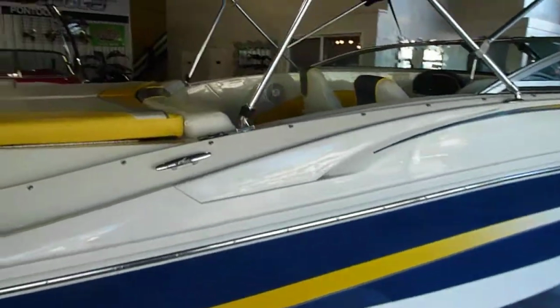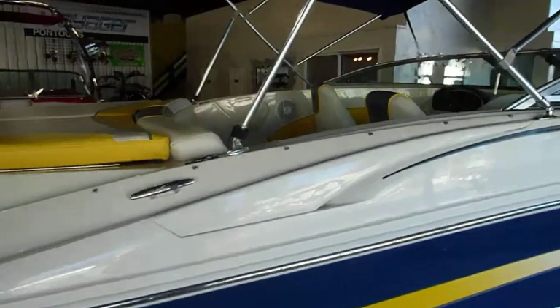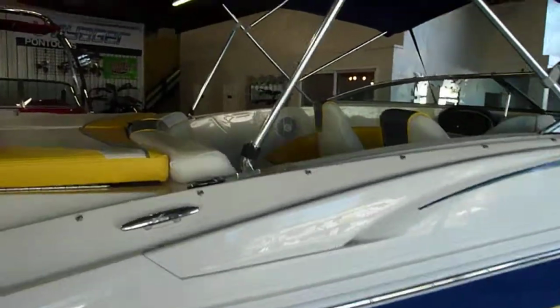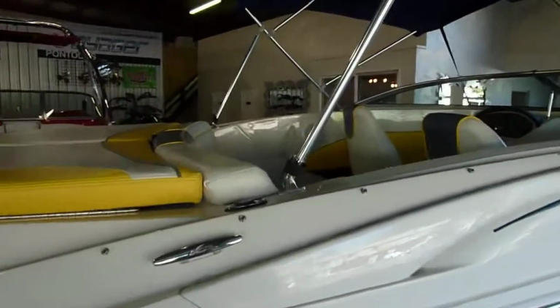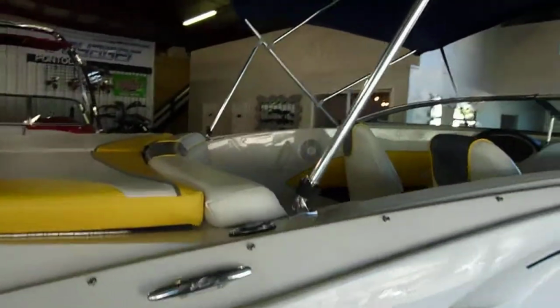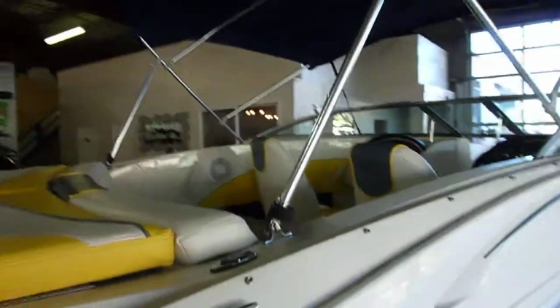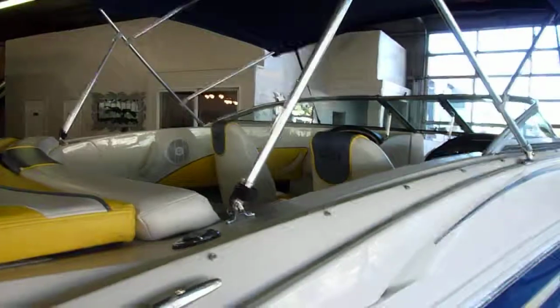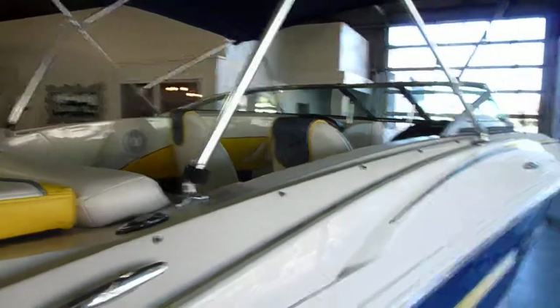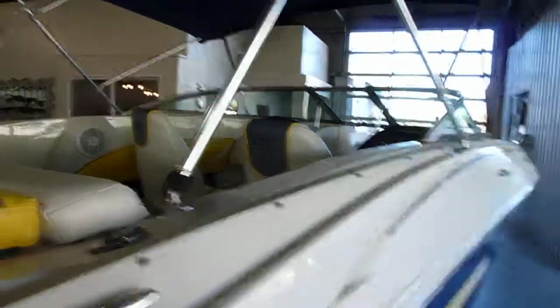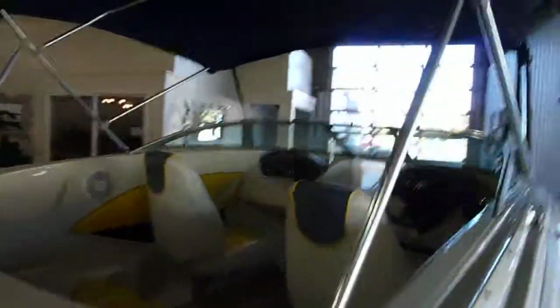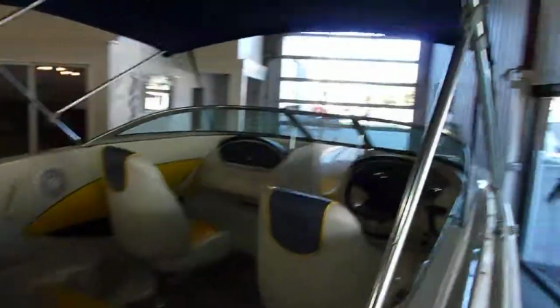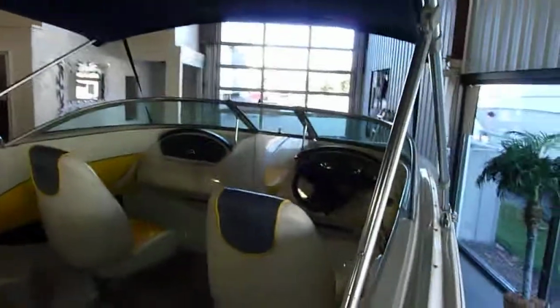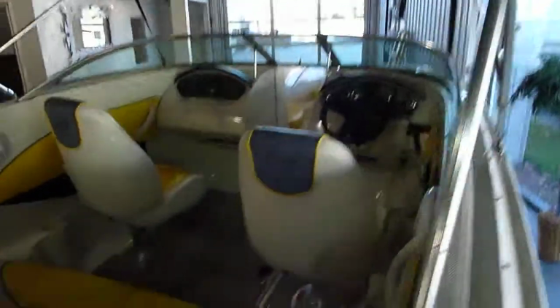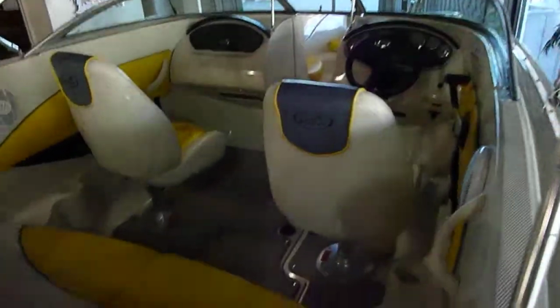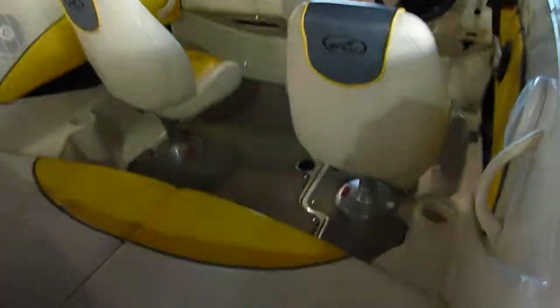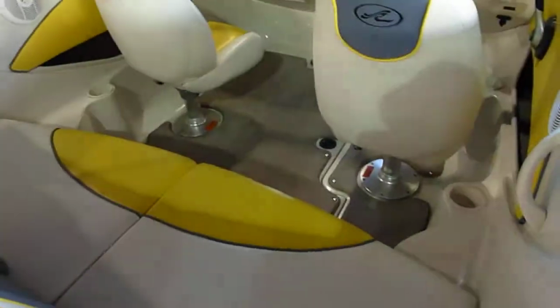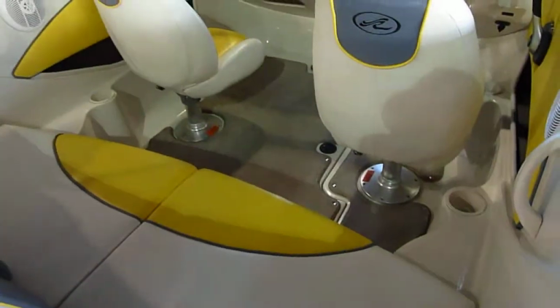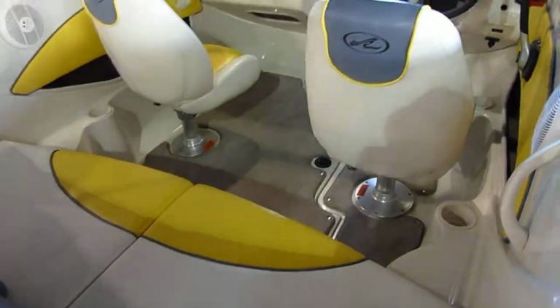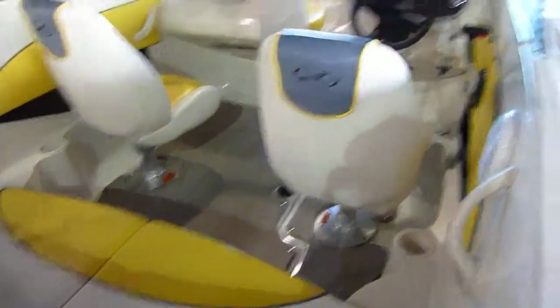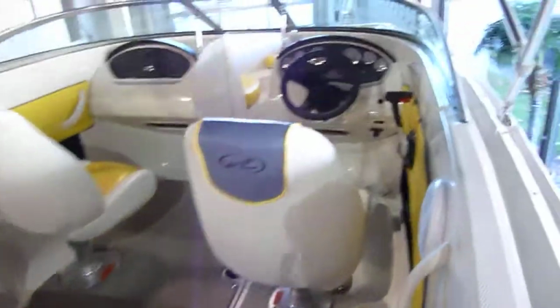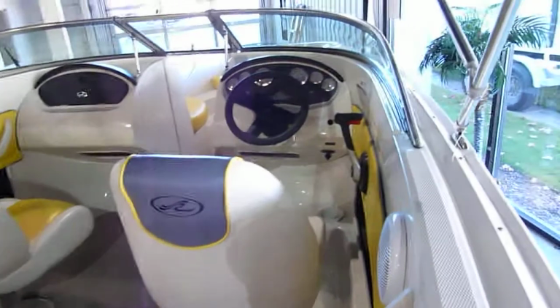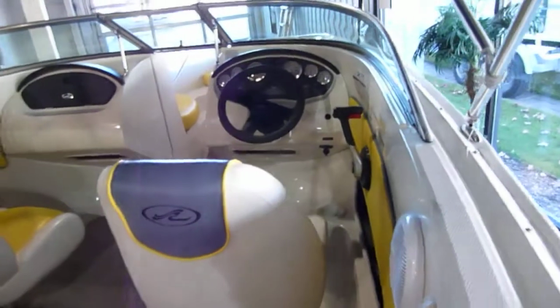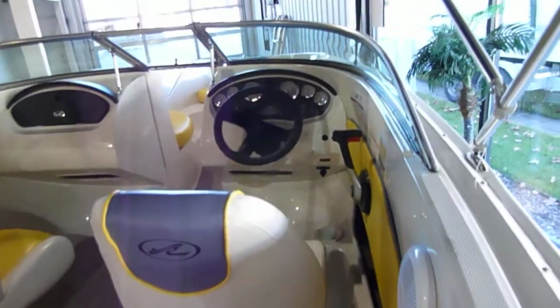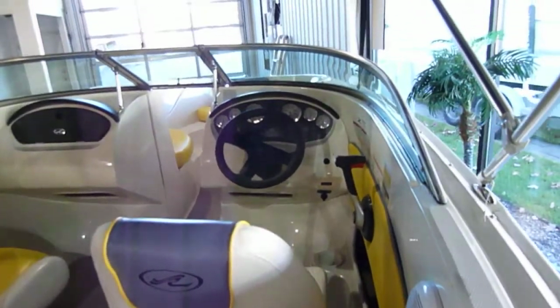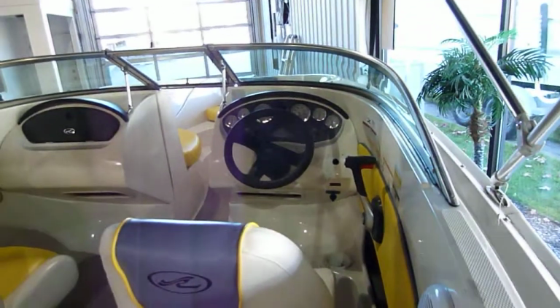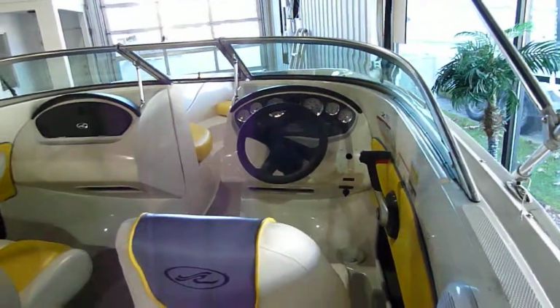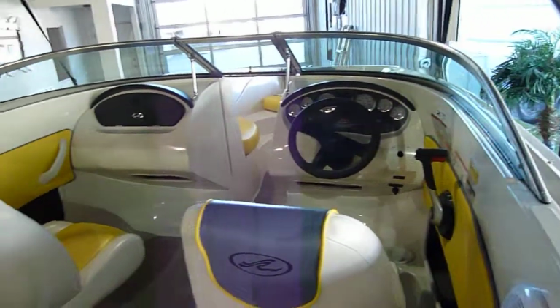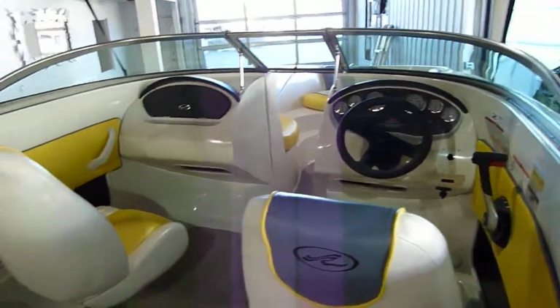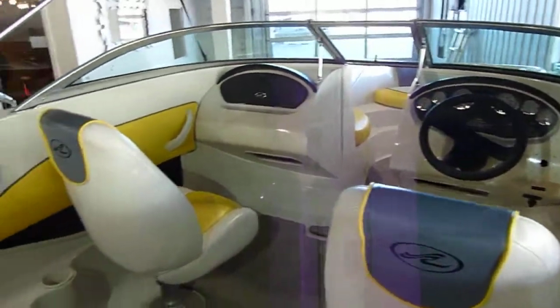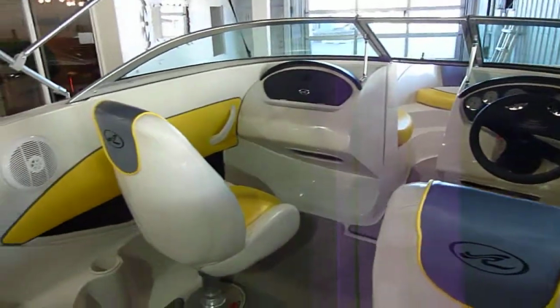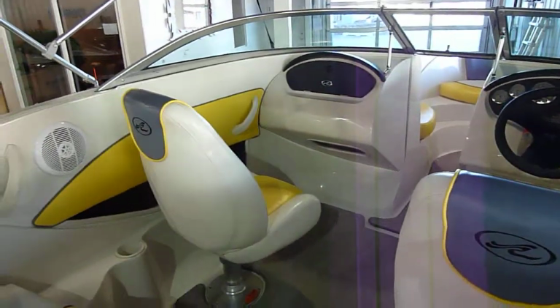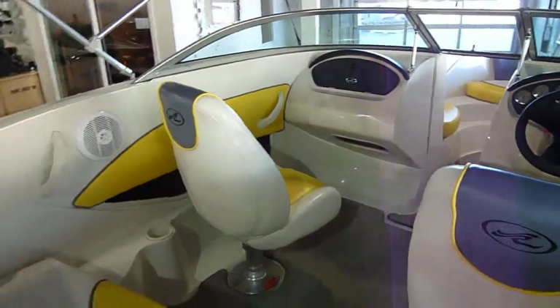Boat comes with full snap-on cockpit and bow cover, bimini top, snap-out carpet, and yes folks it does only have 70 original hours on it.